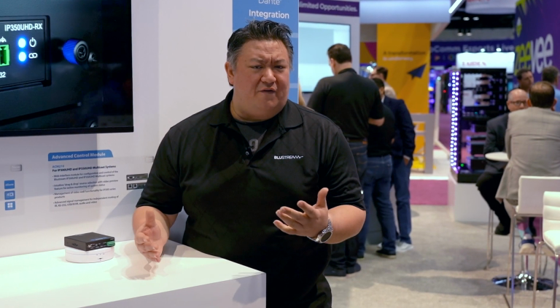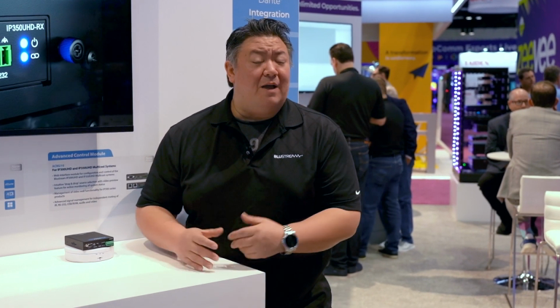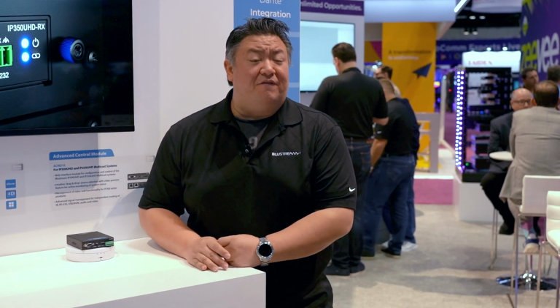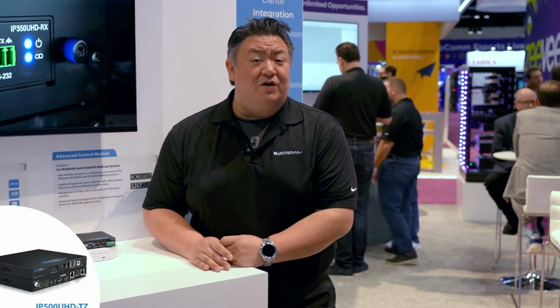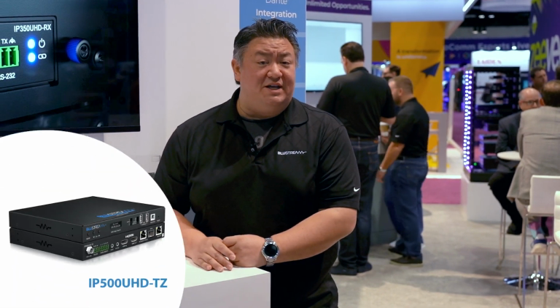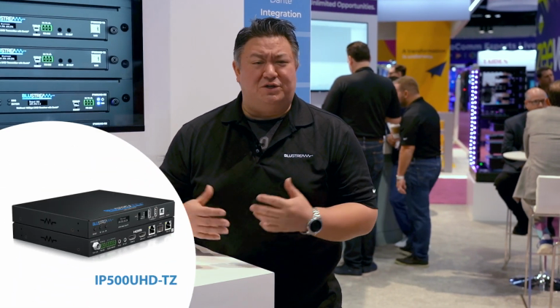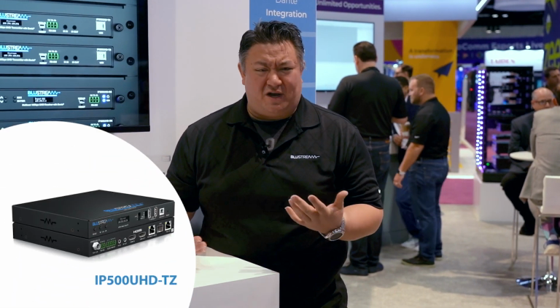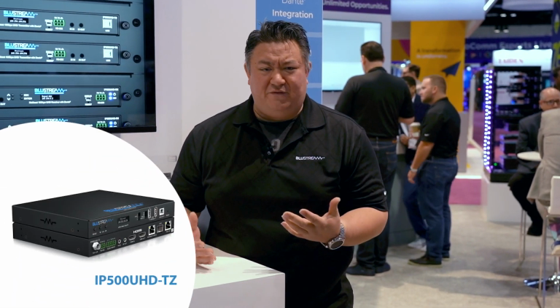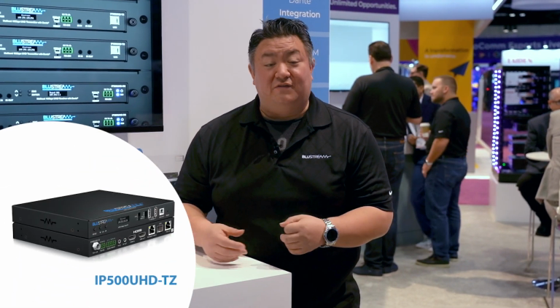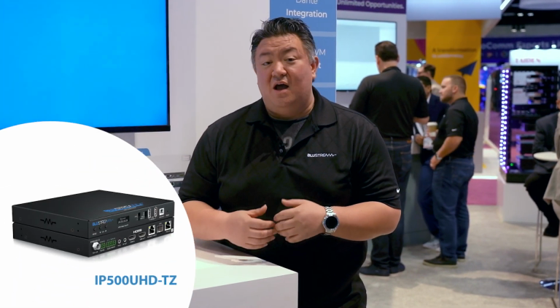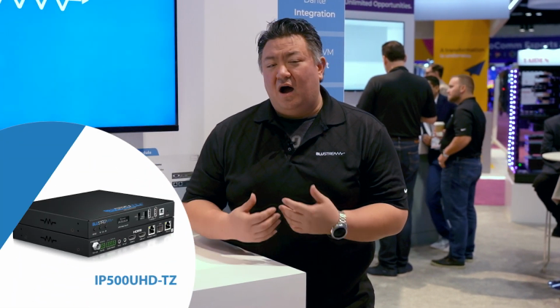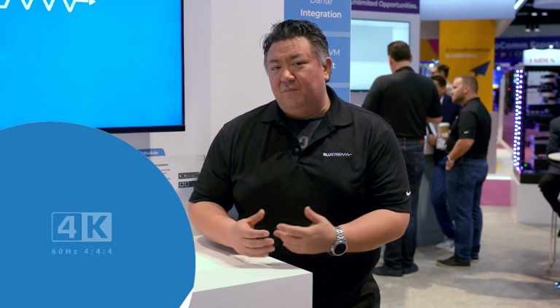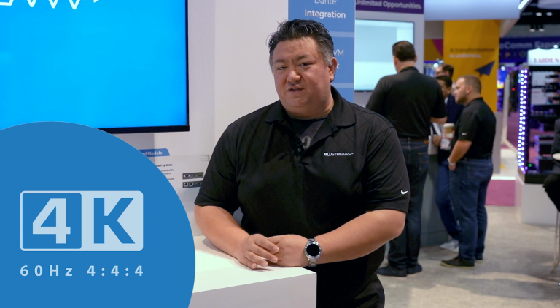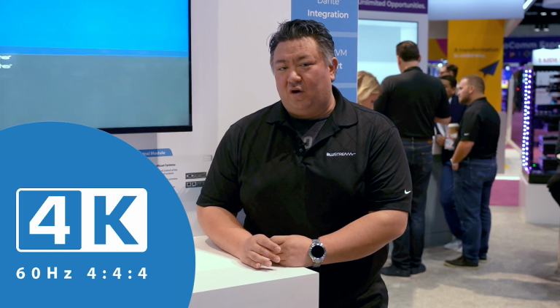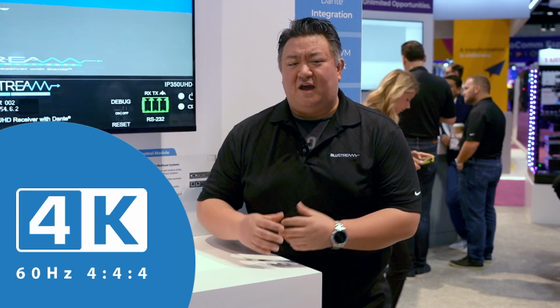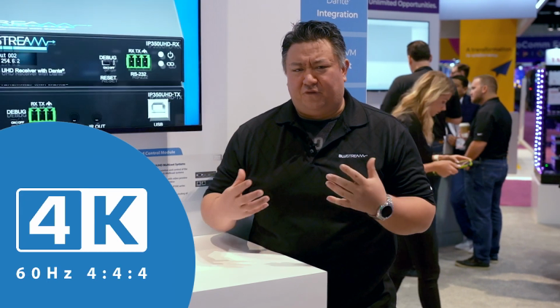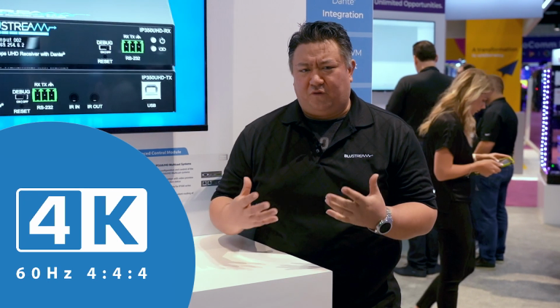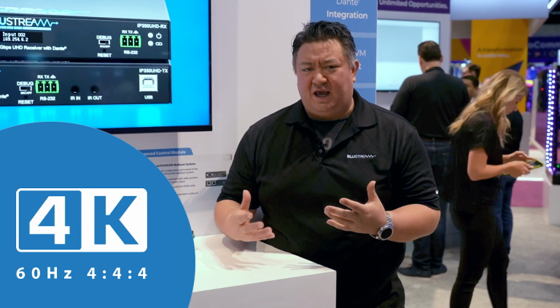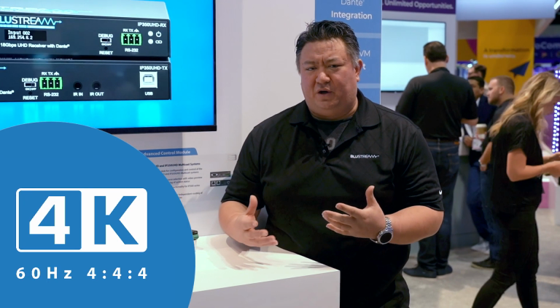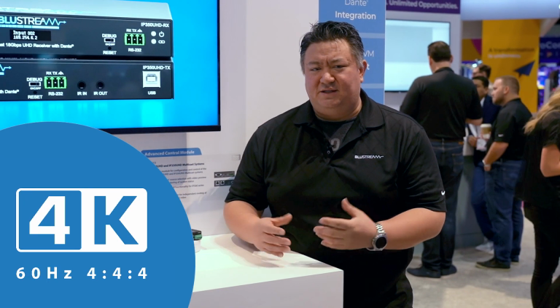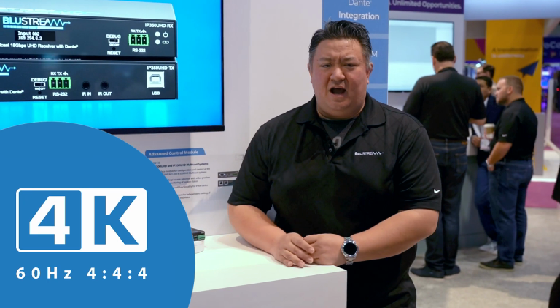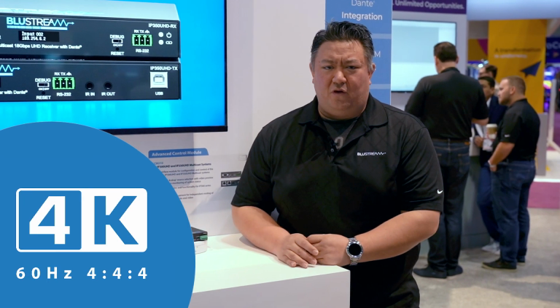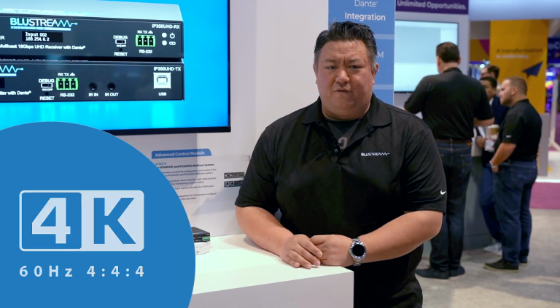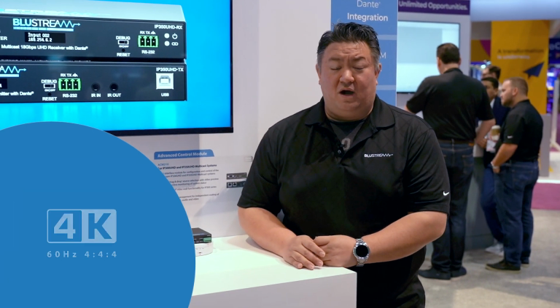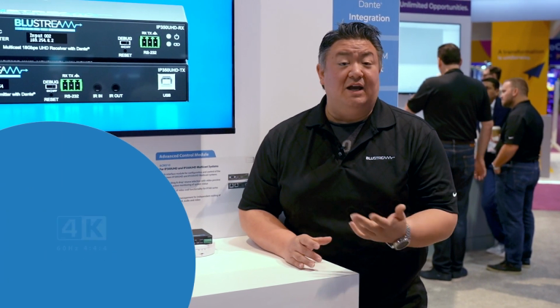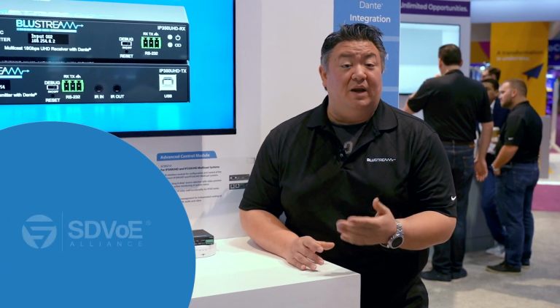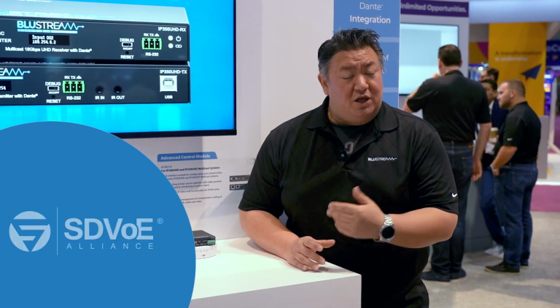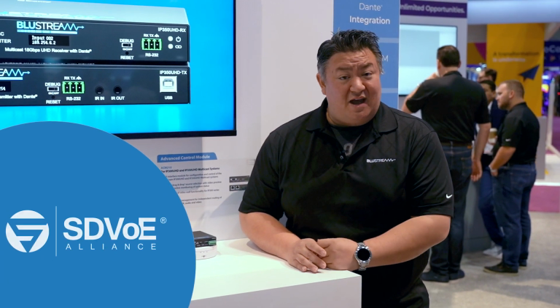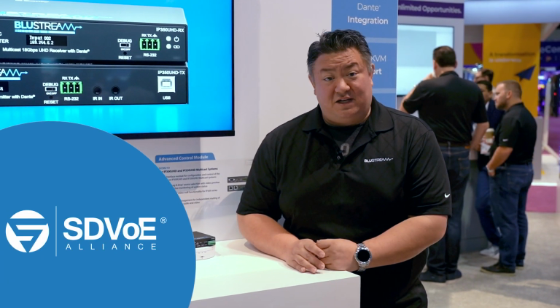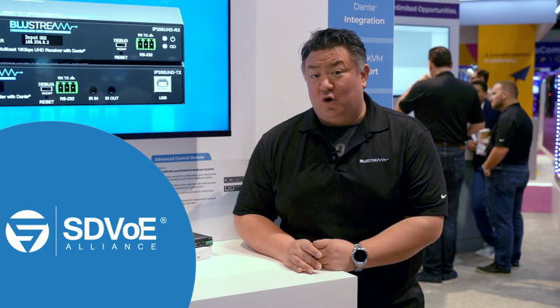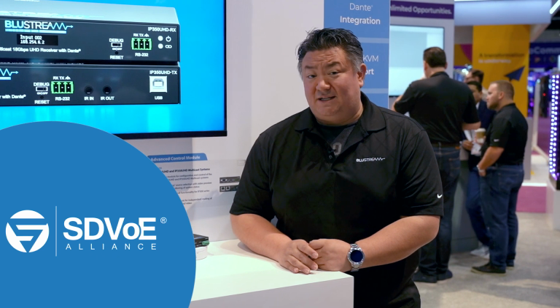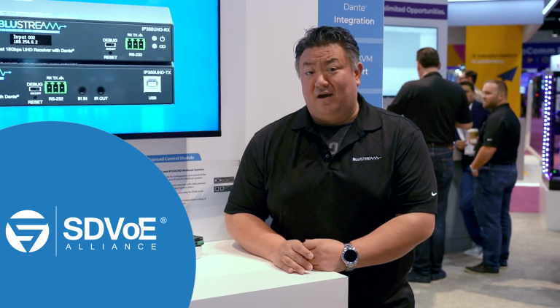And then we have our IP500TZ, which is a transceiver that gives us uncompressed 4K — that full 4K experience at 4:4:4 on 10 Gigabit using SDVoE technology.